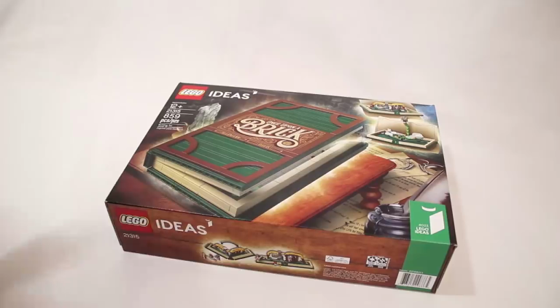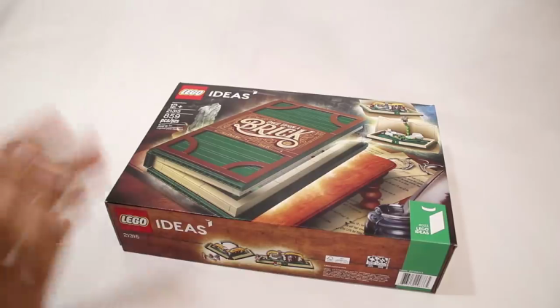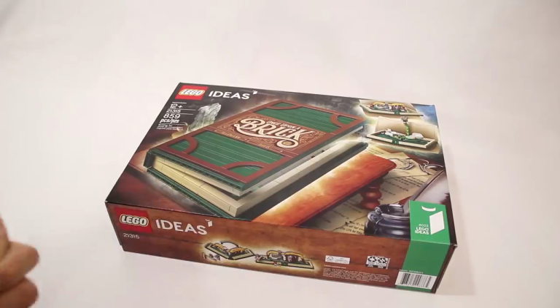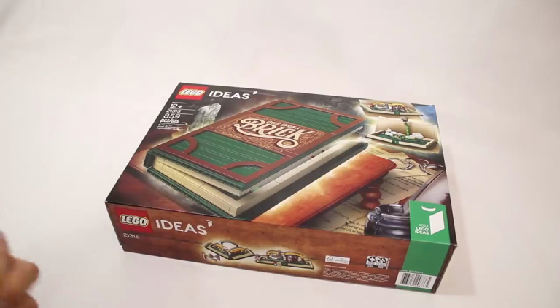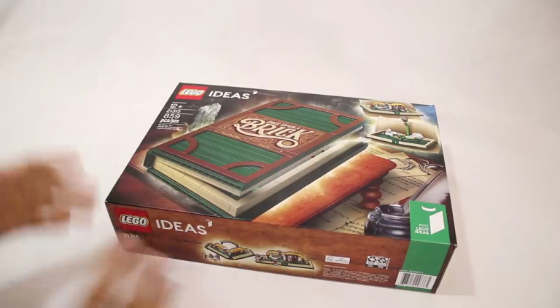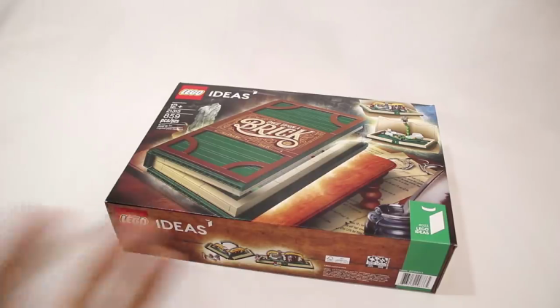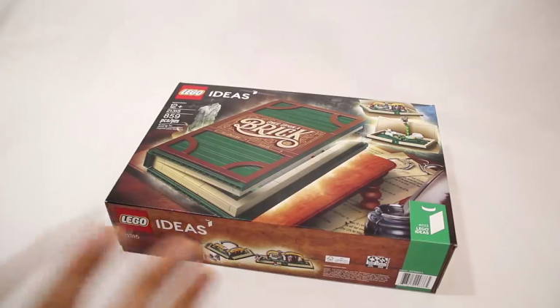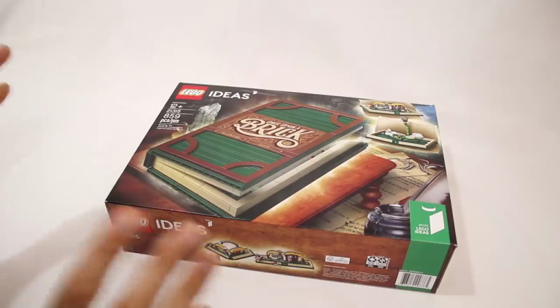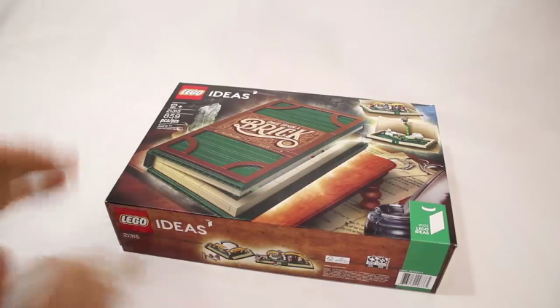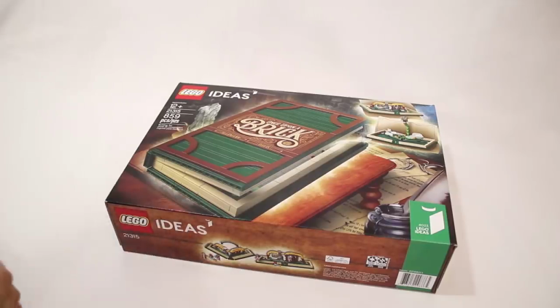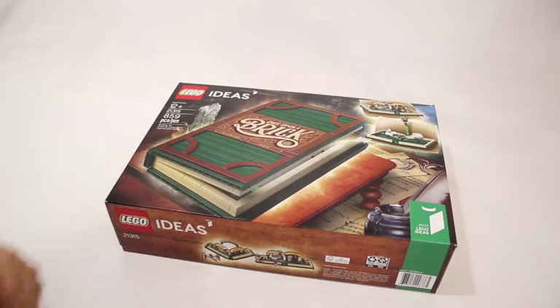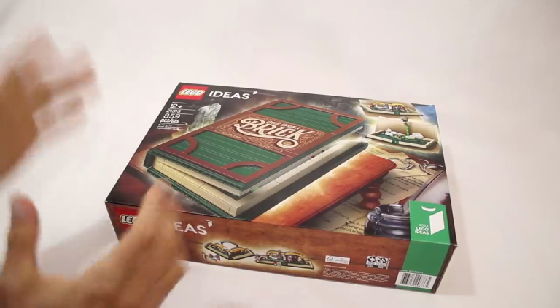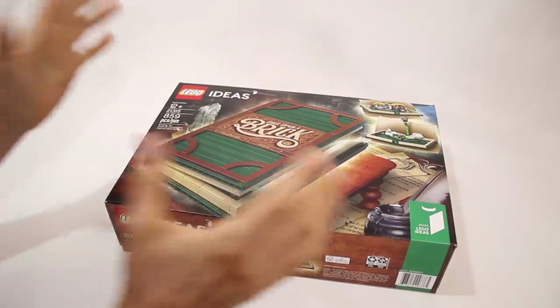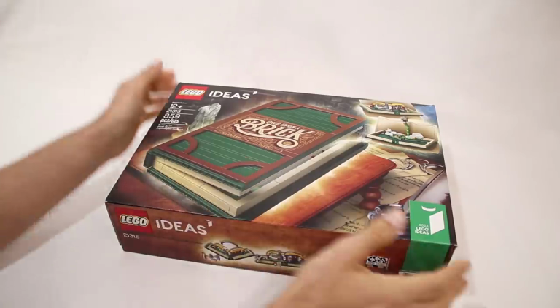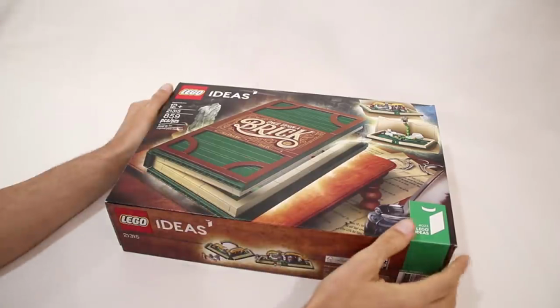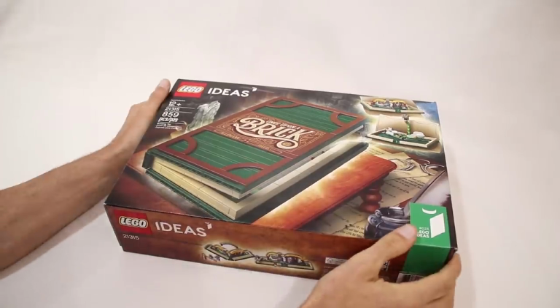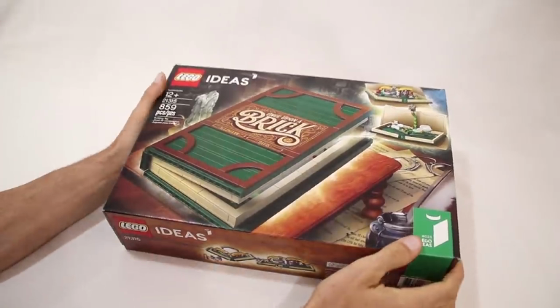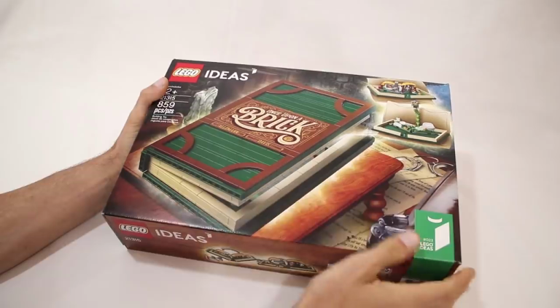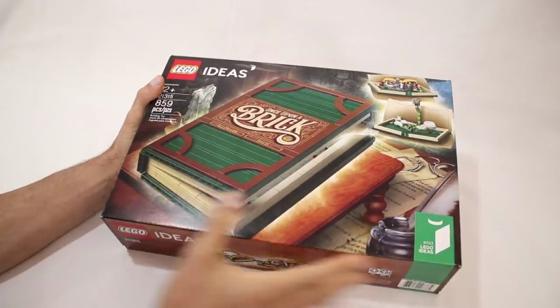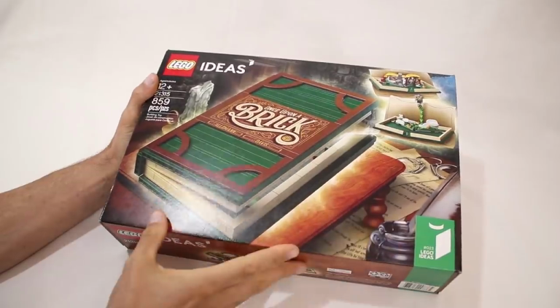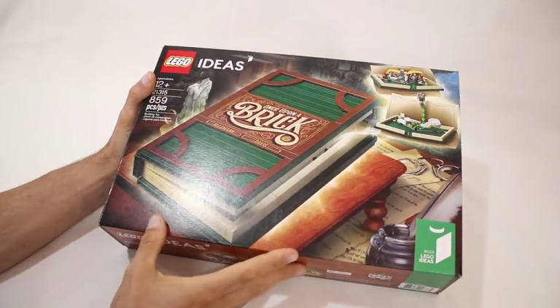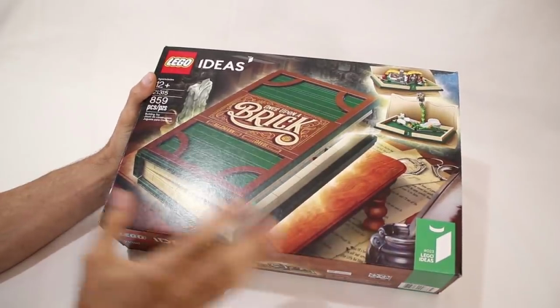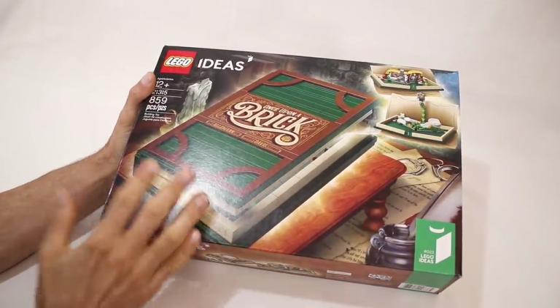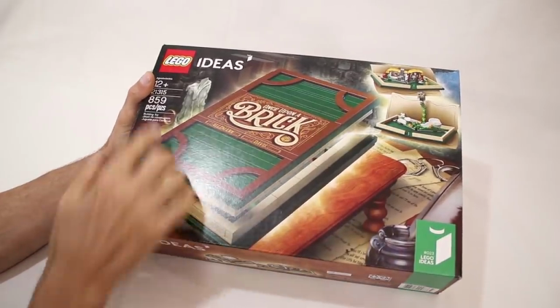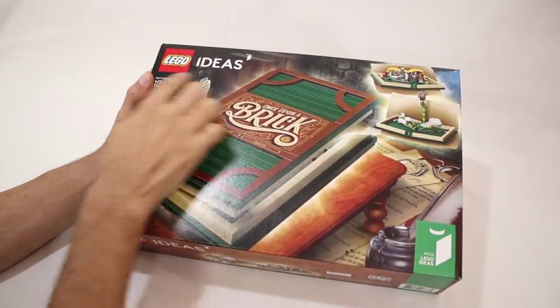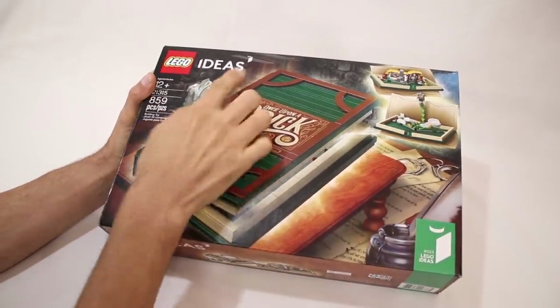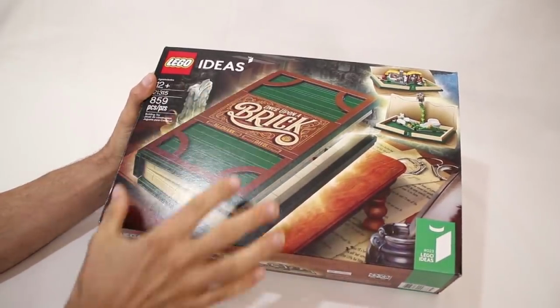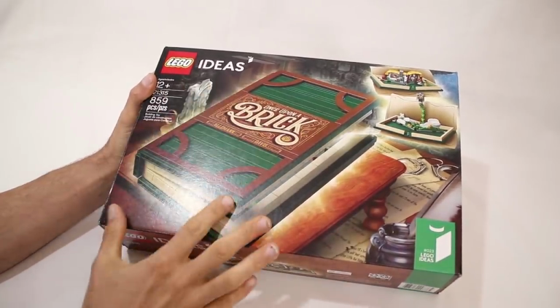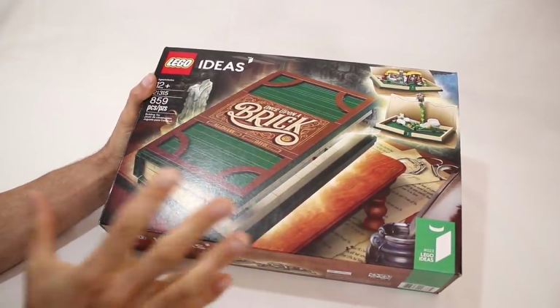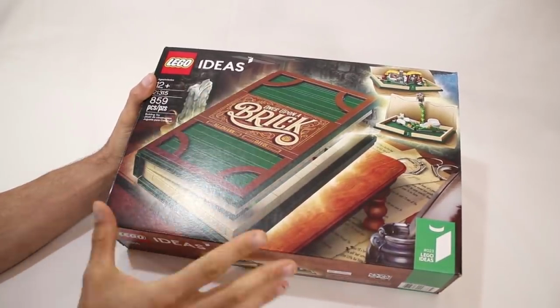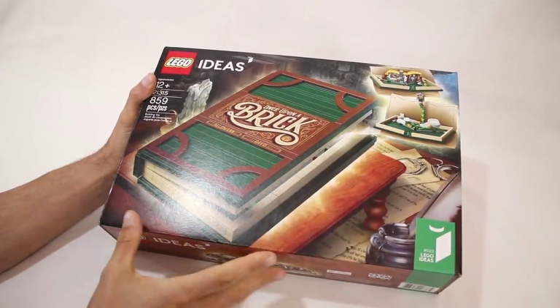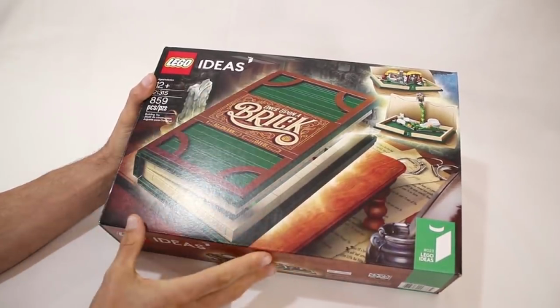Hey everyone, Jason here. Today we are going to take a look at this beautiful new set which is of course the latest LEGO Ideas set, the pop-up book.